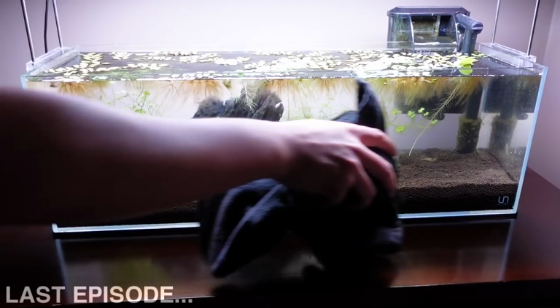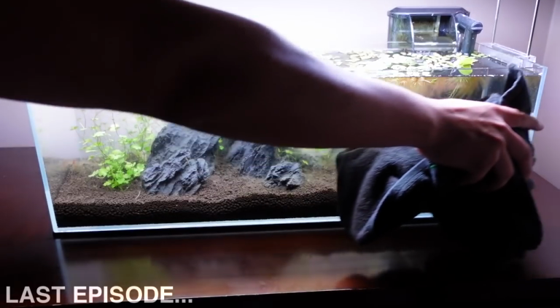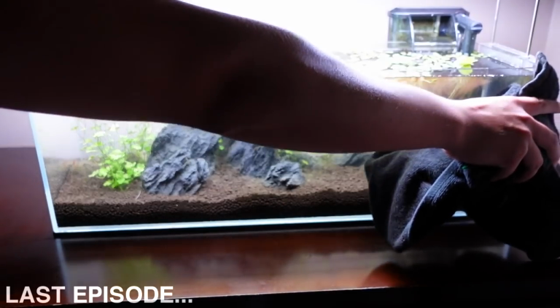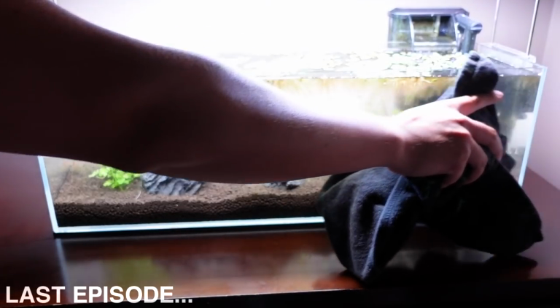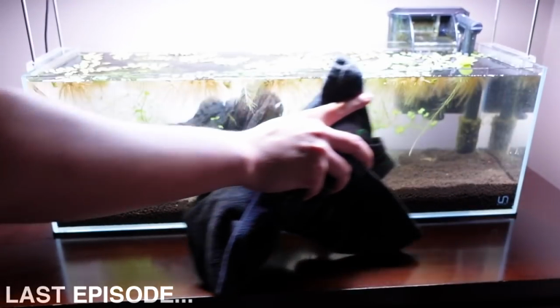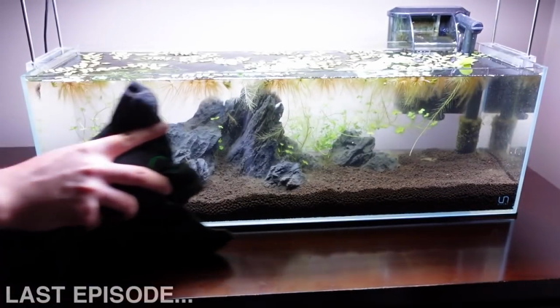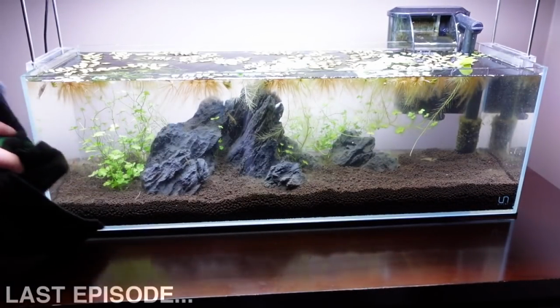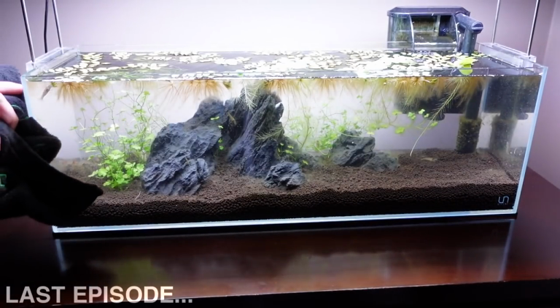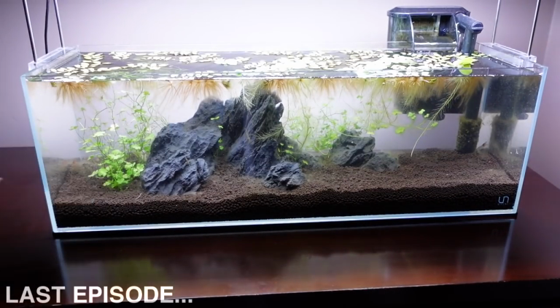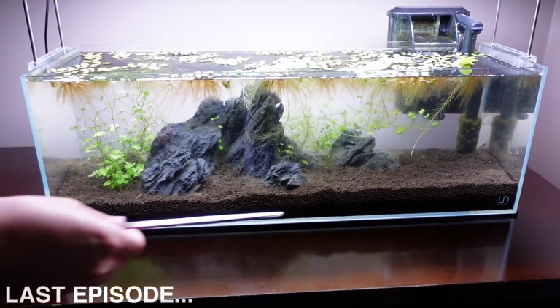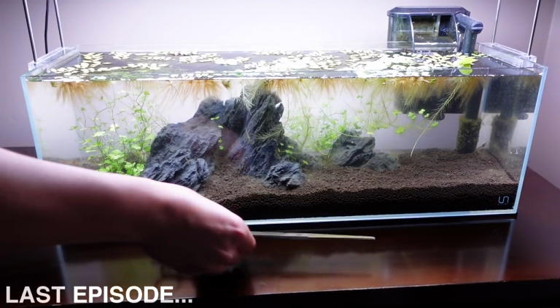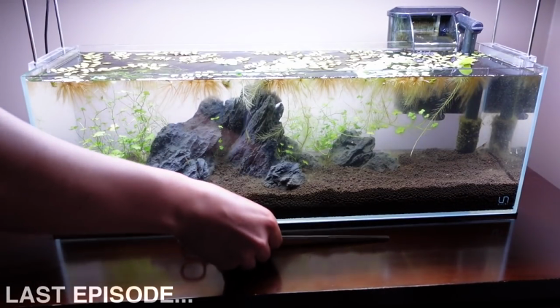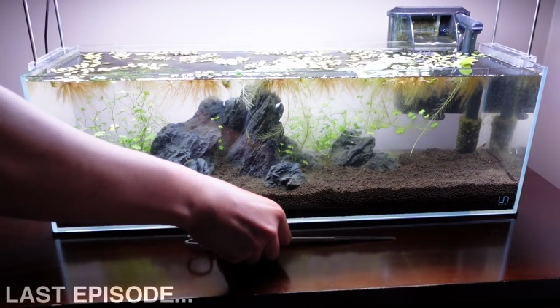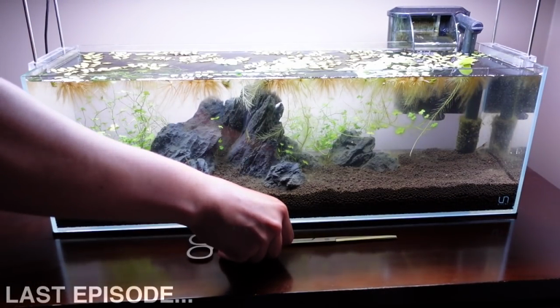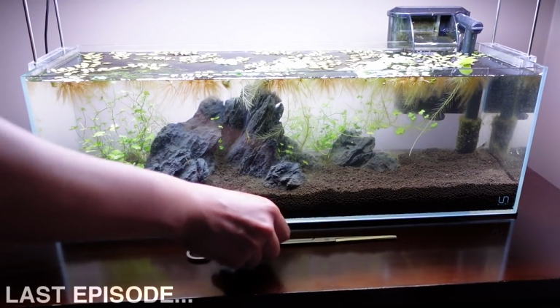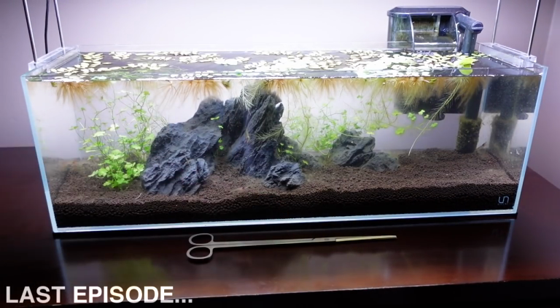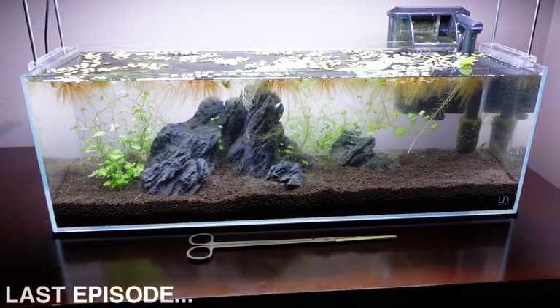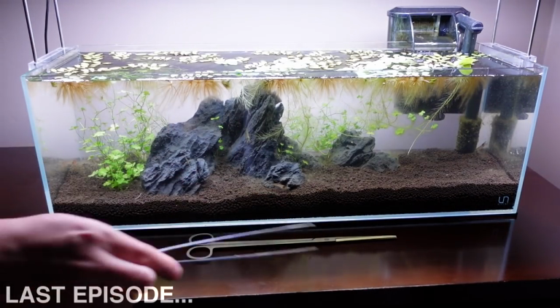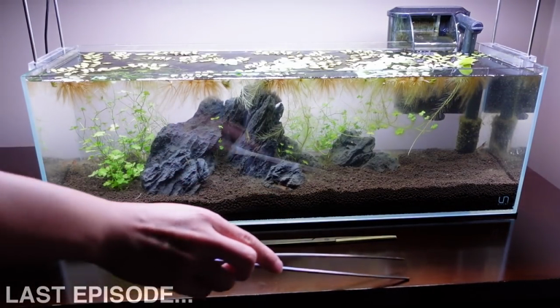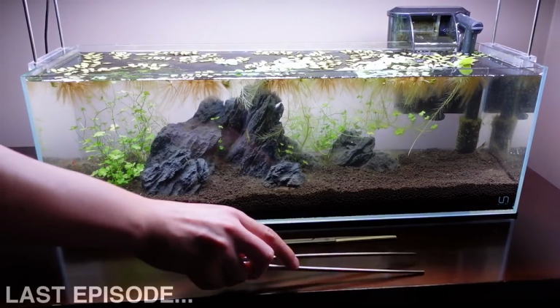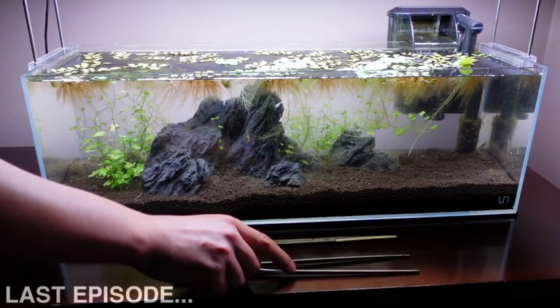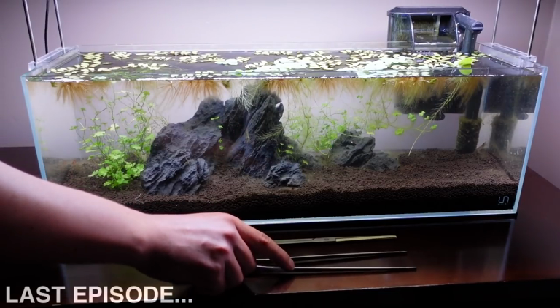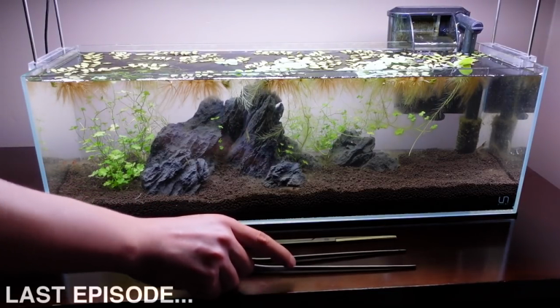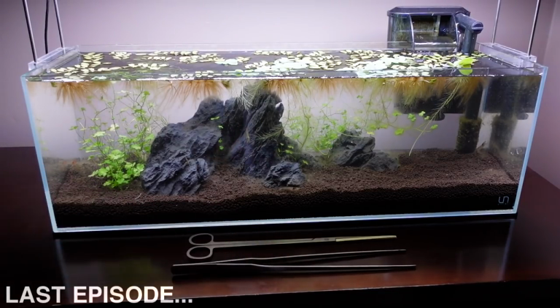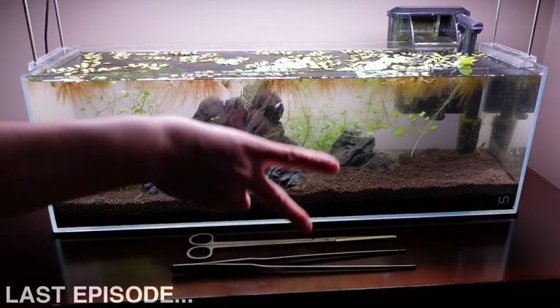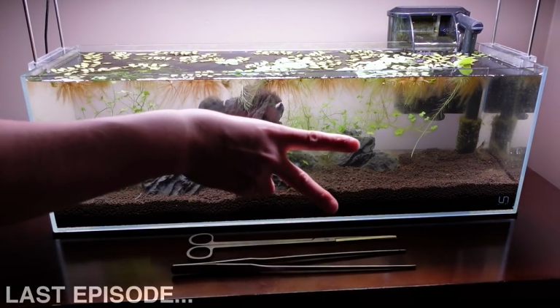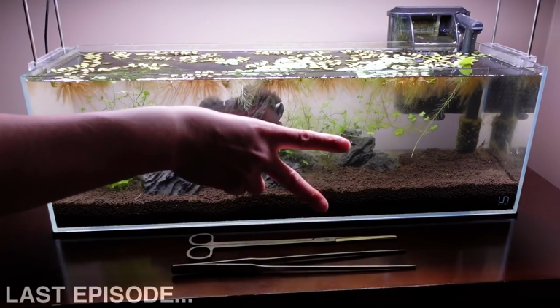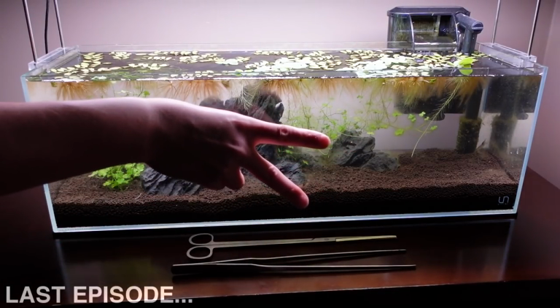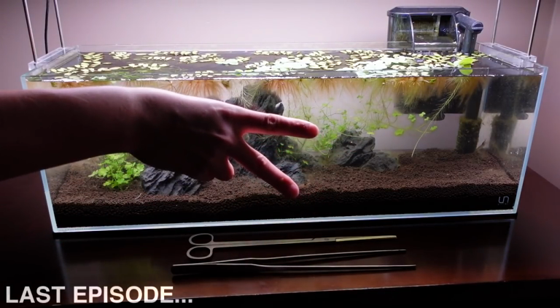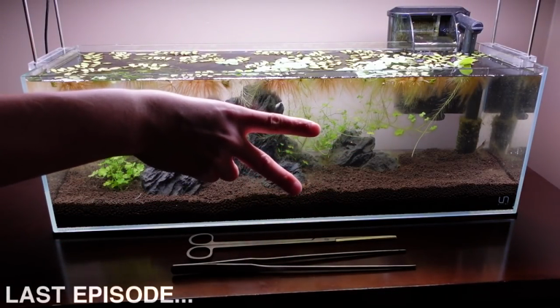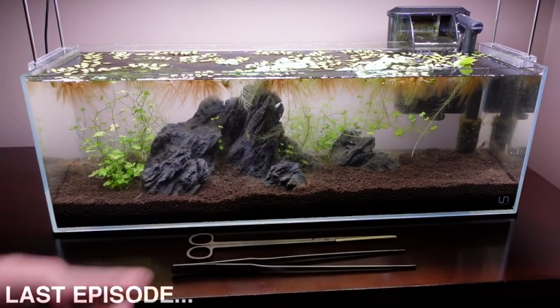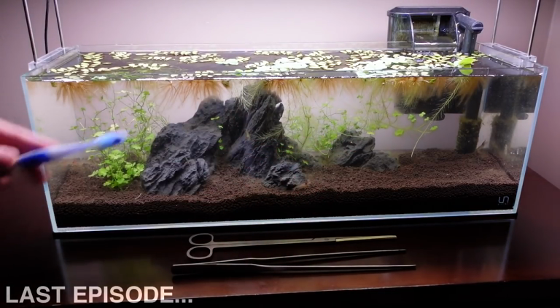Anyways, that's about it for this update video. Really hope you guys enjoyed it and can't wait to update you on this later down the road and see how our battle with algae turns out.